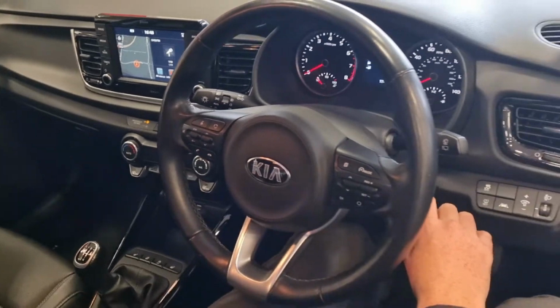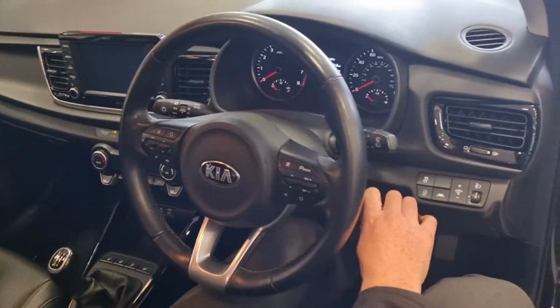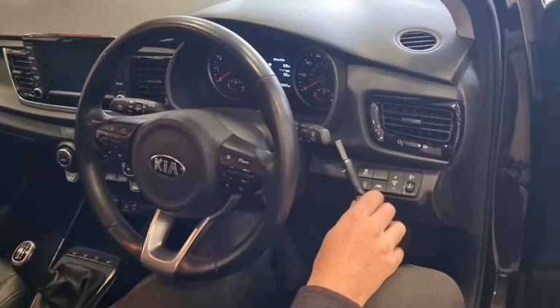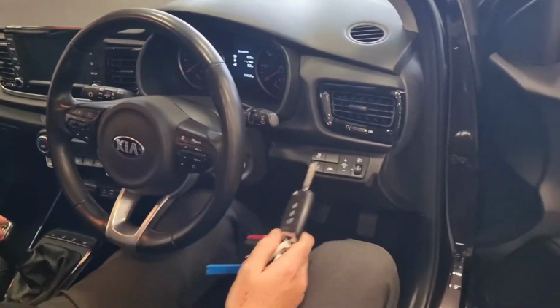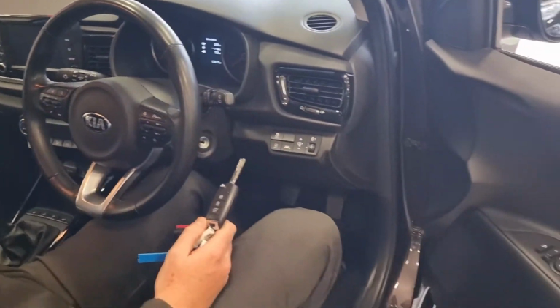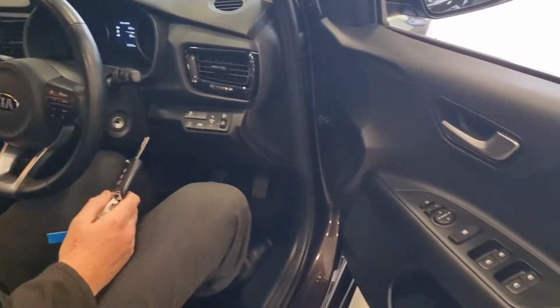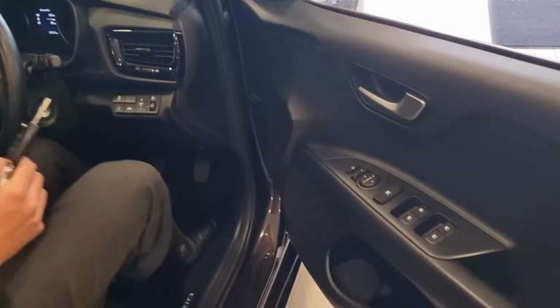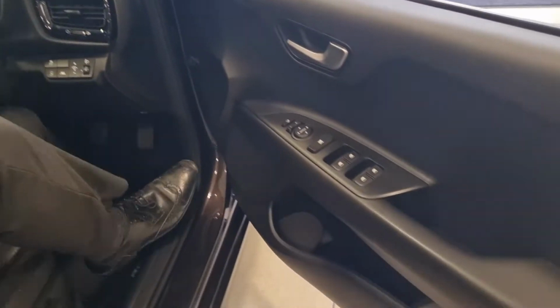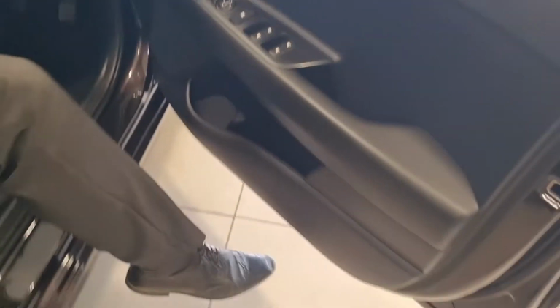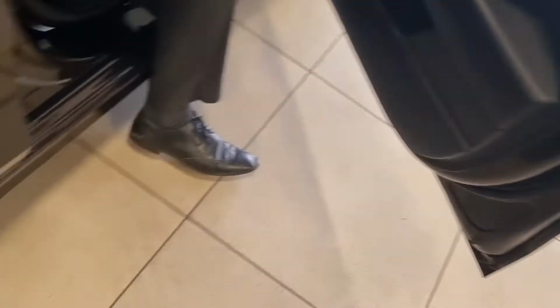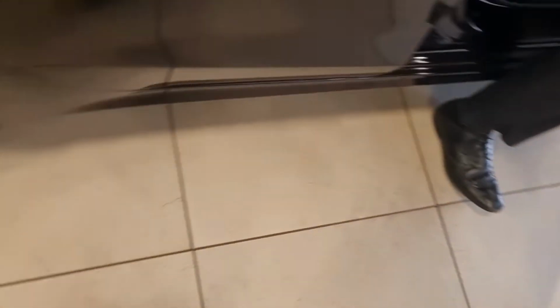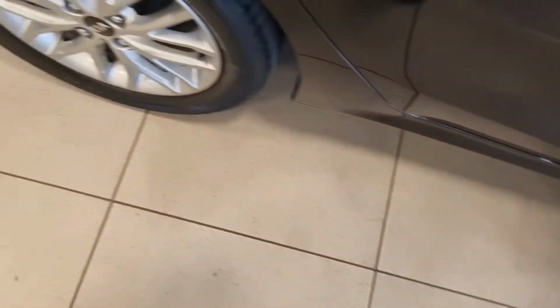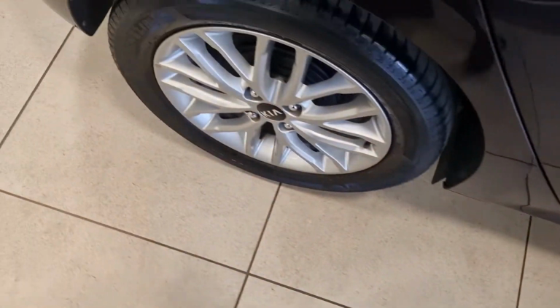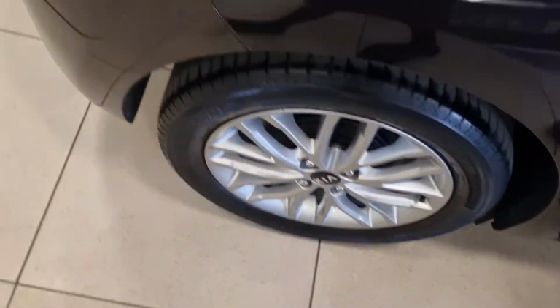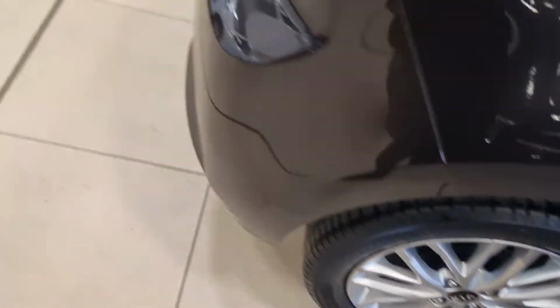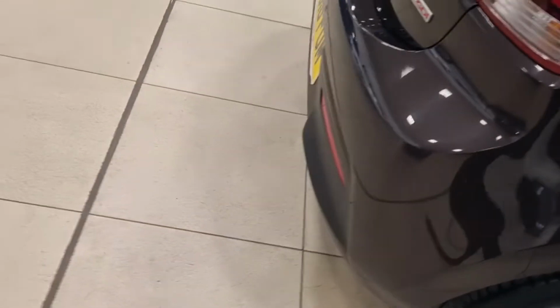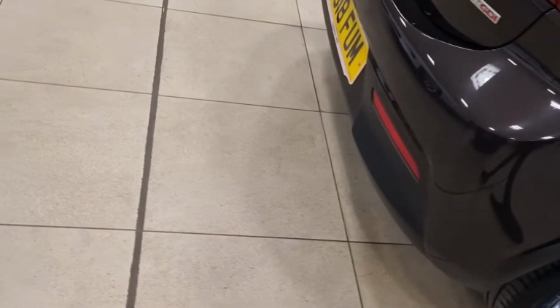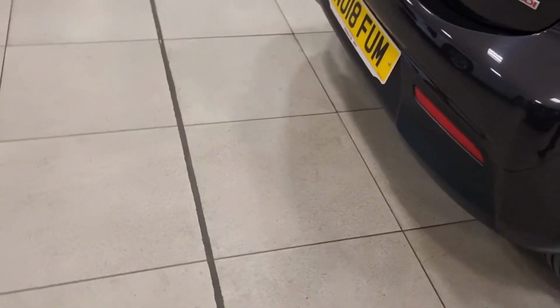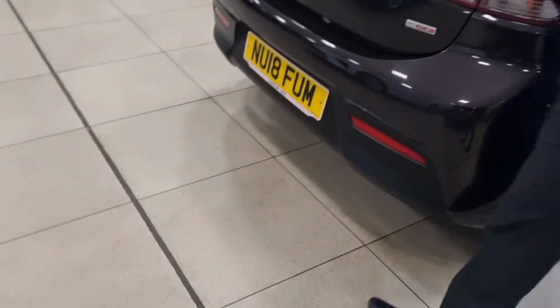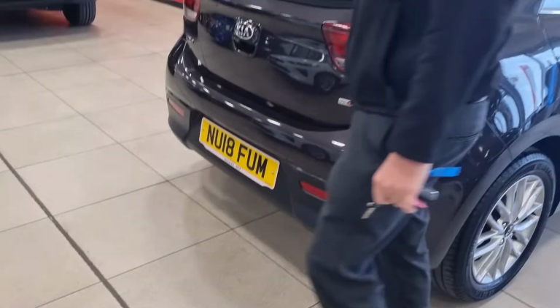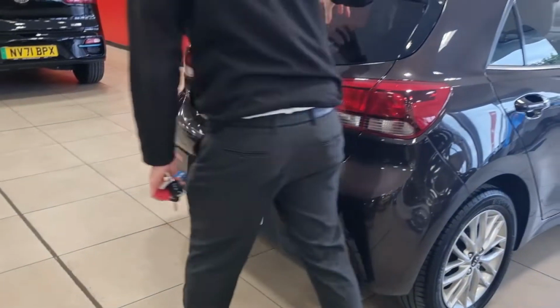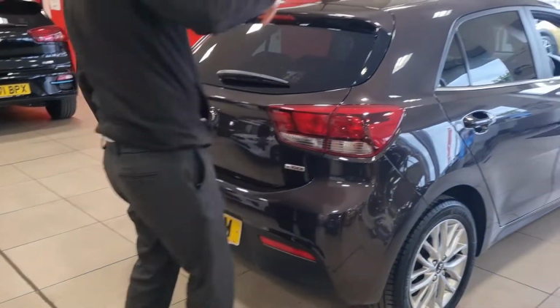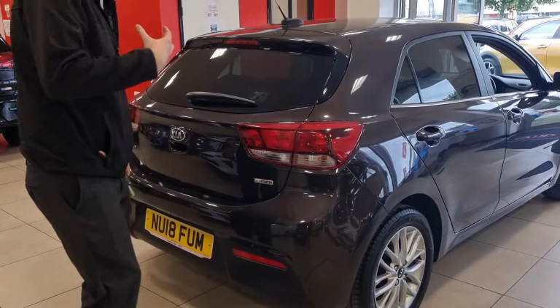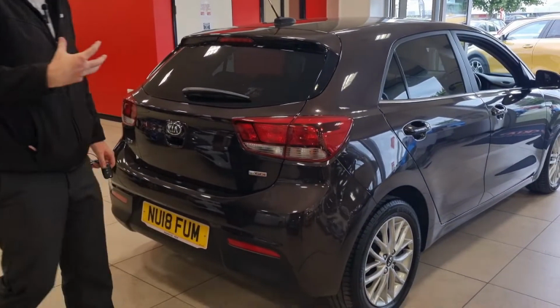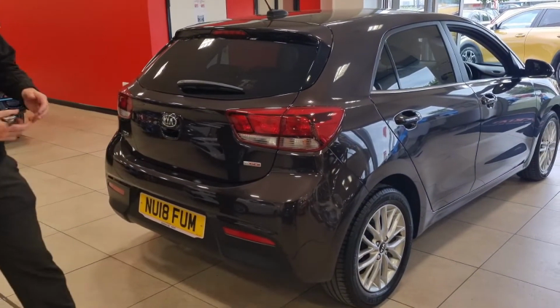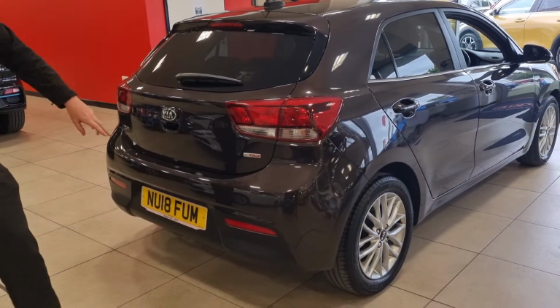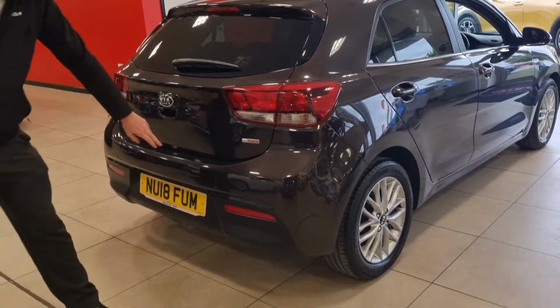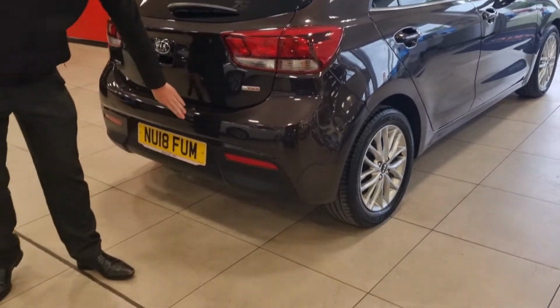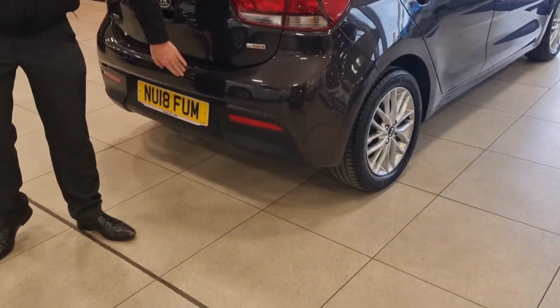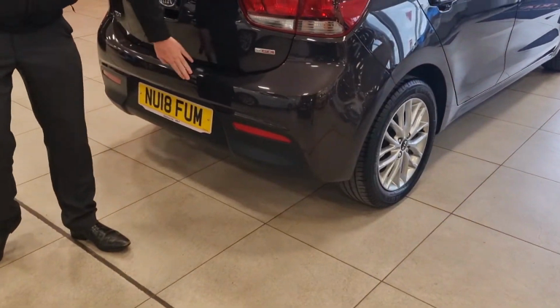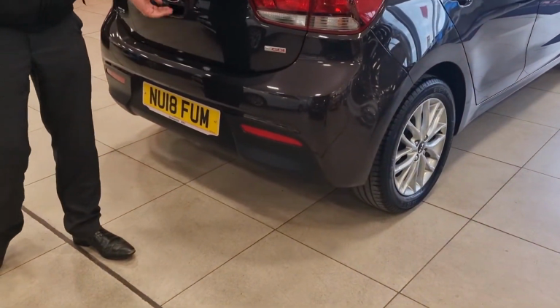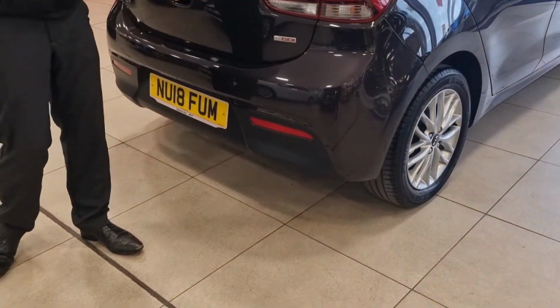There's a nice lever armrest as well, and a proper handbrake — which I know is a preferred option for a lot of customers. Coming around the back, you've got that privacy glass giving you a more executive feel, with colour-coded rear sensors in the lower section of the bumper.